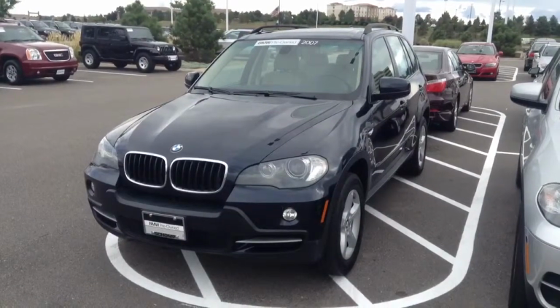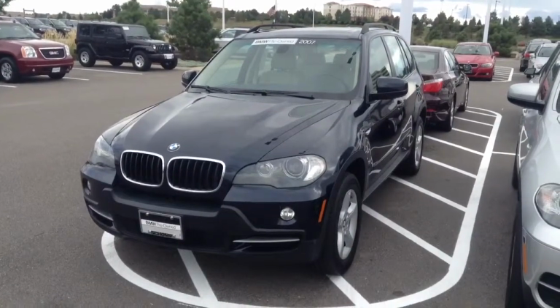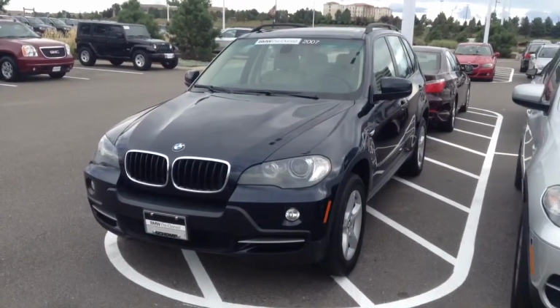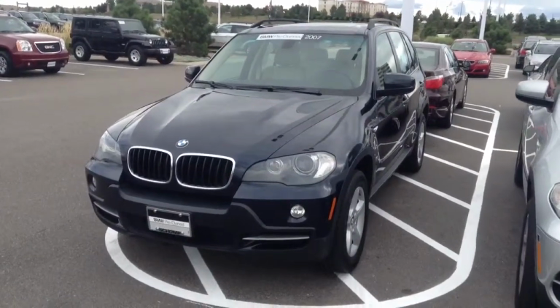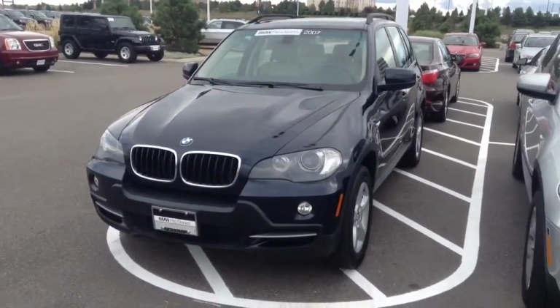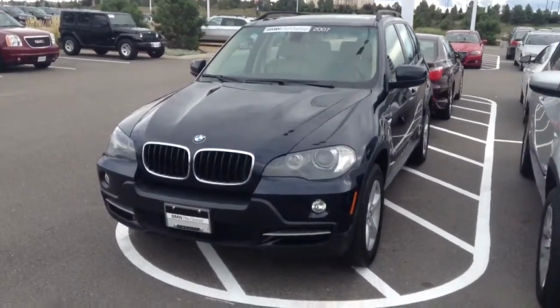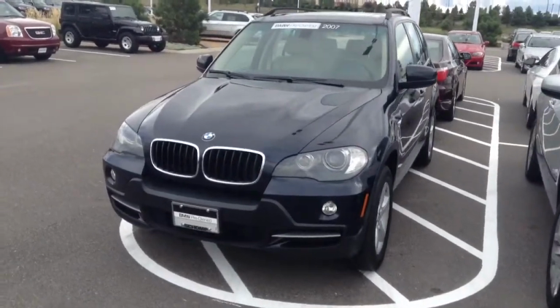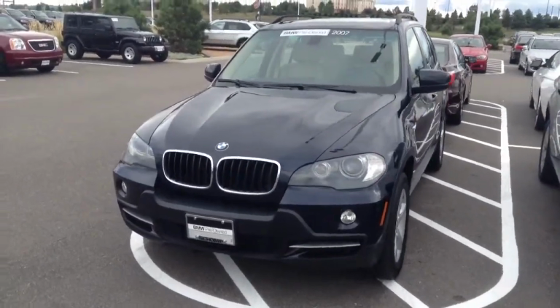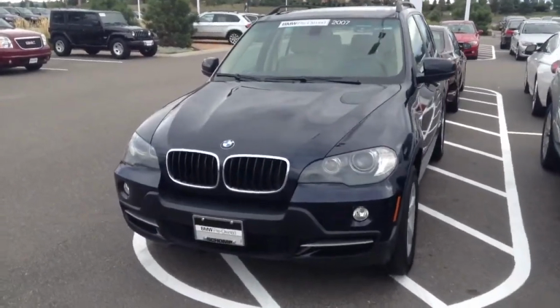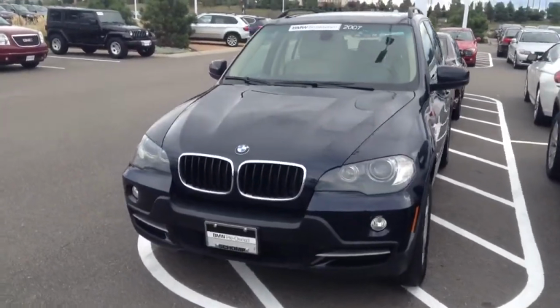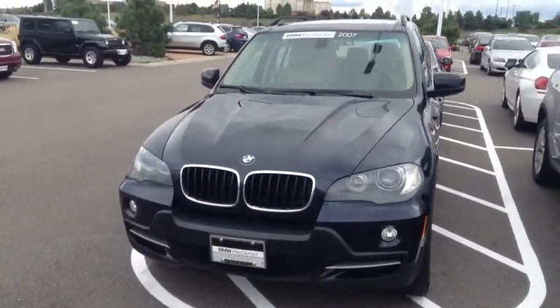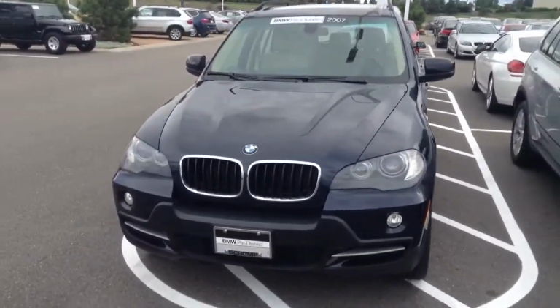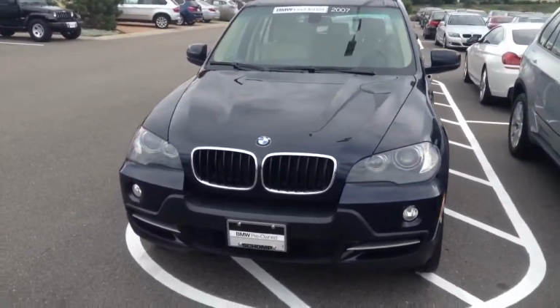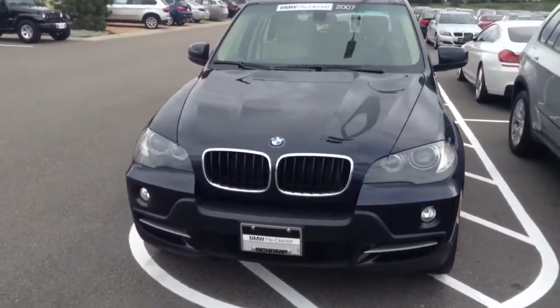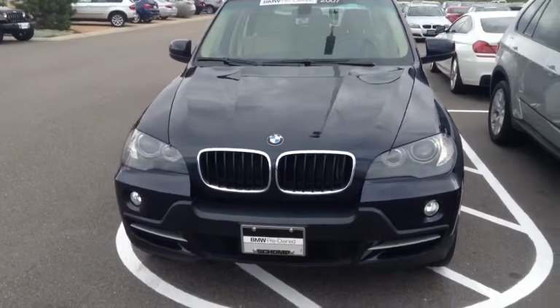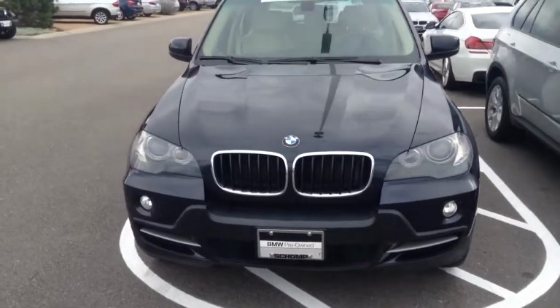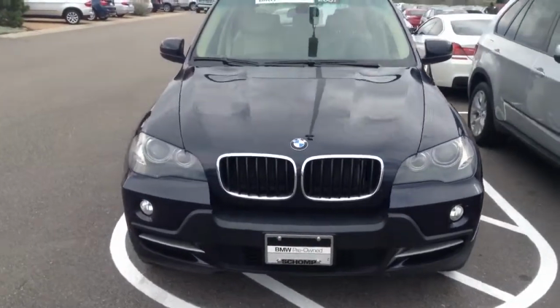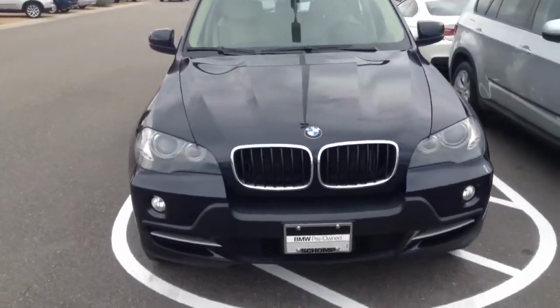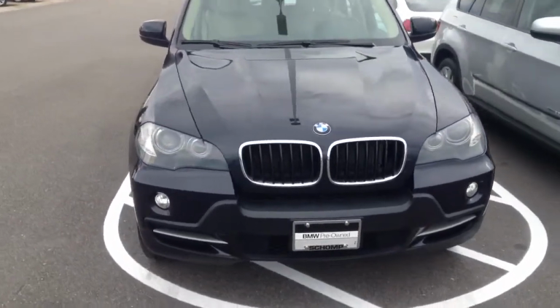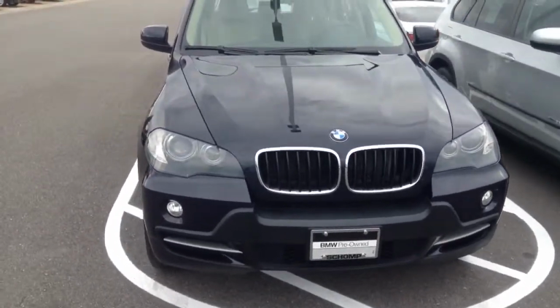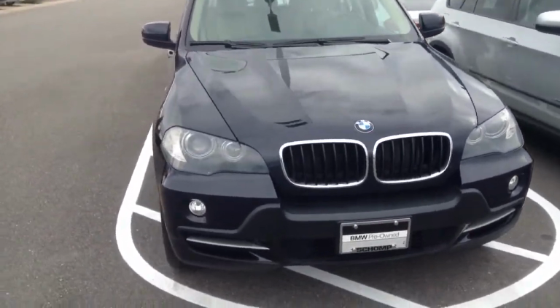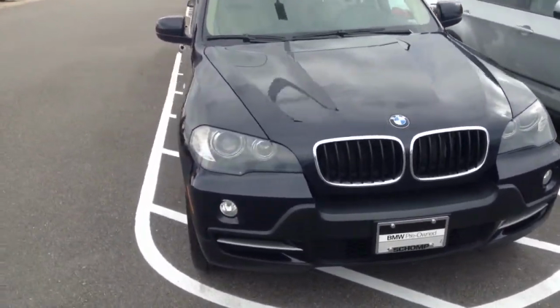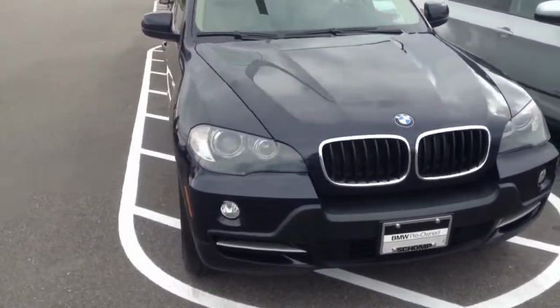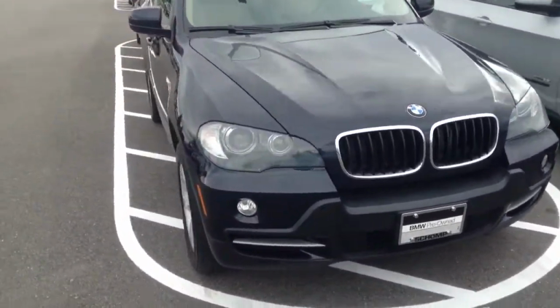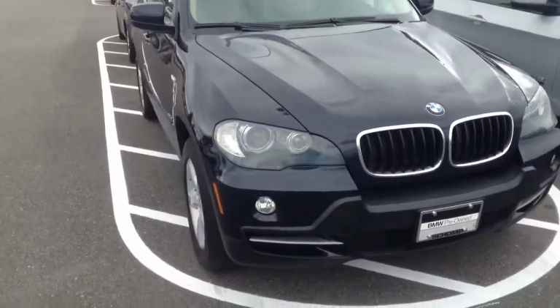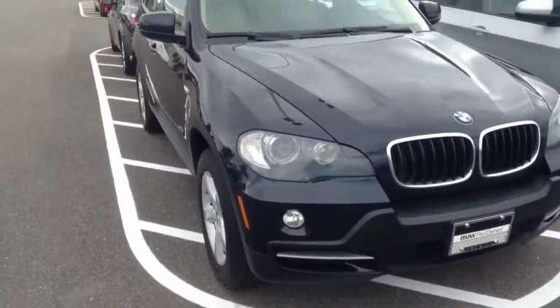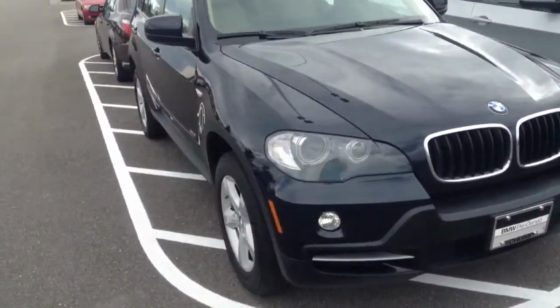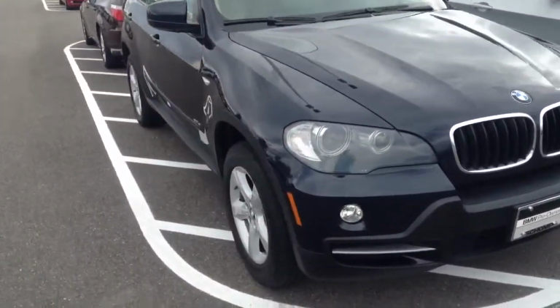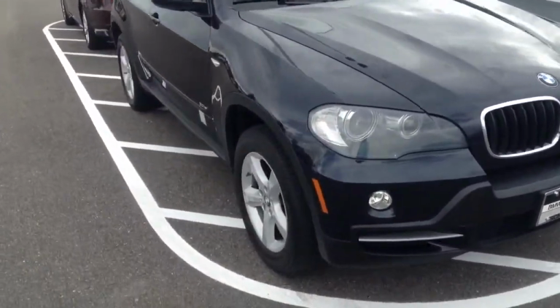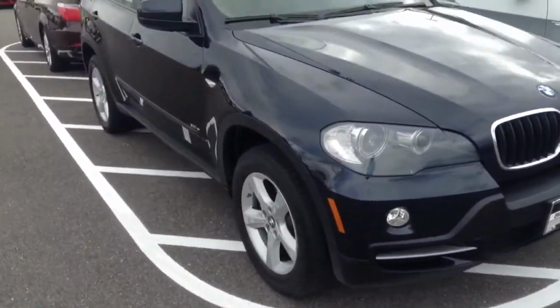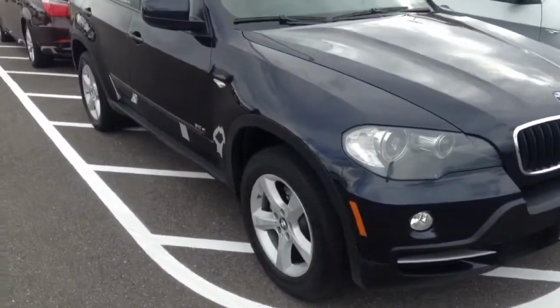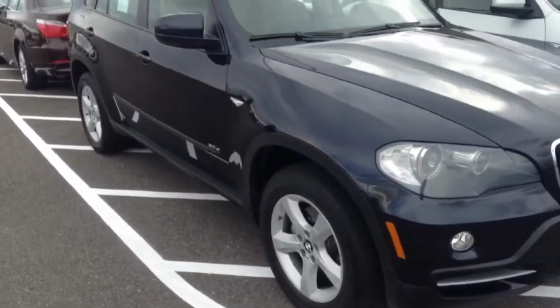Hey, good afternoon, Angie. This is Ryan Breslin at Champ BMW. I just want to send you a quick video of that 2007 BMW X5 that we spoke about.